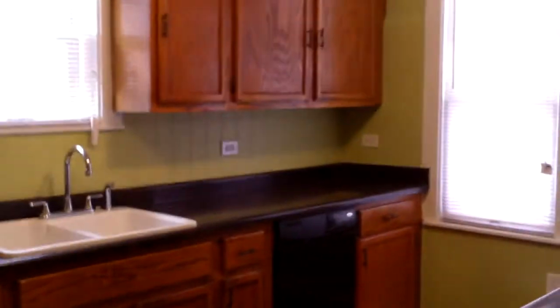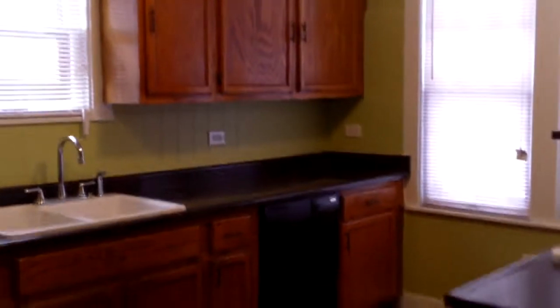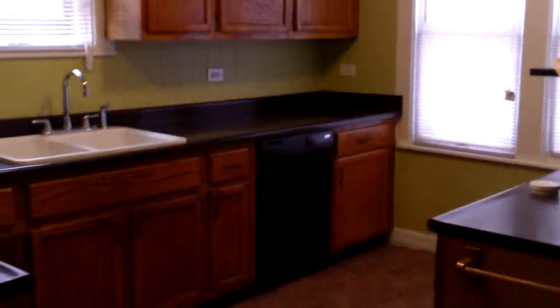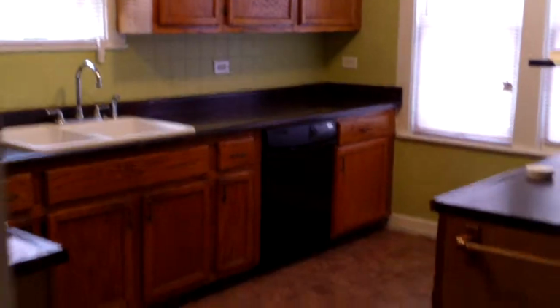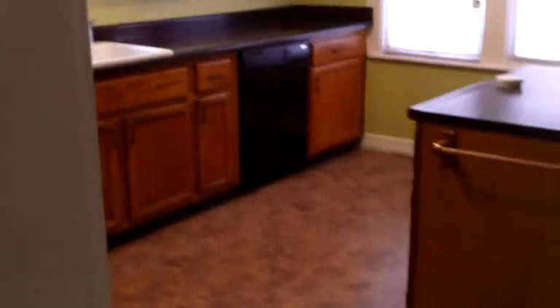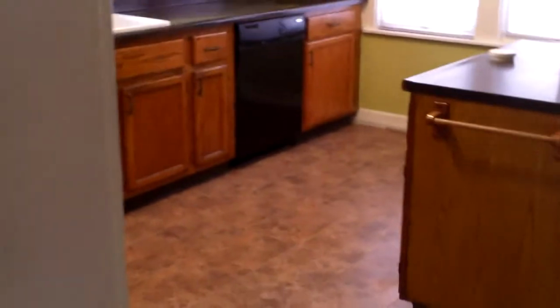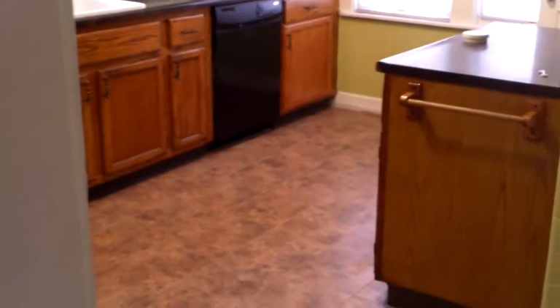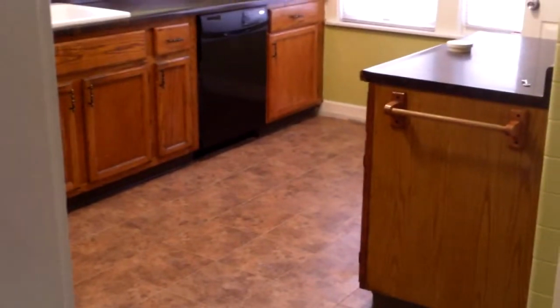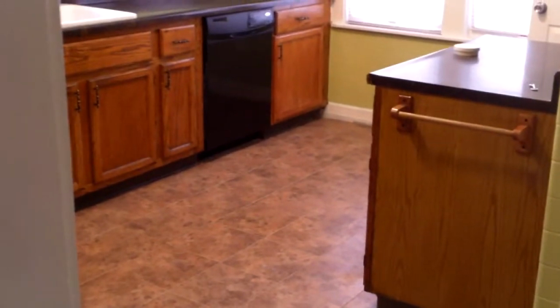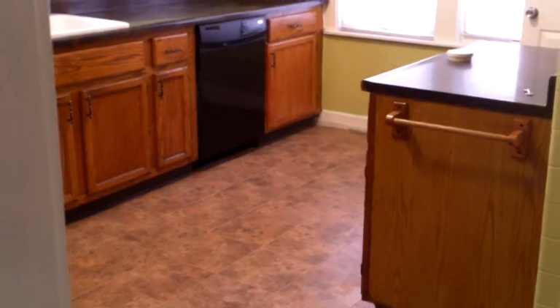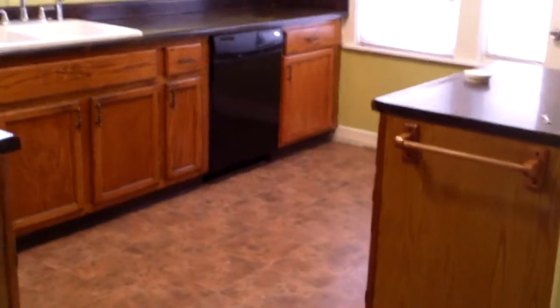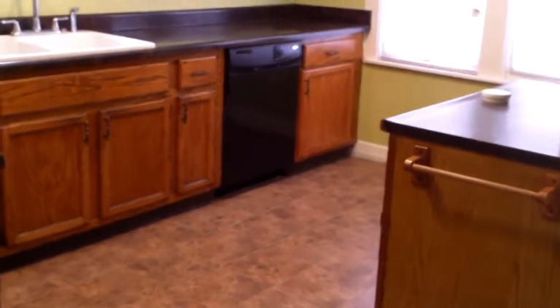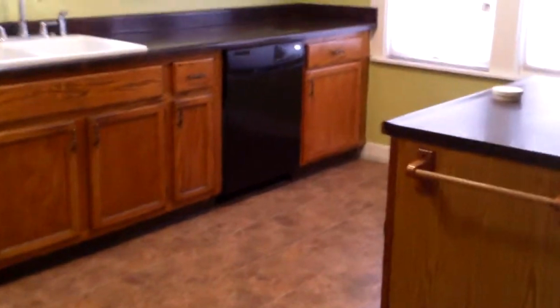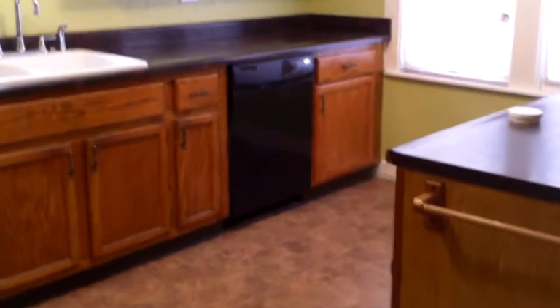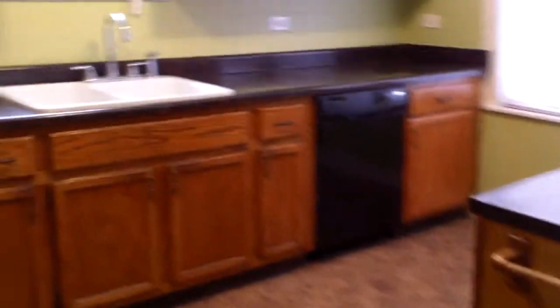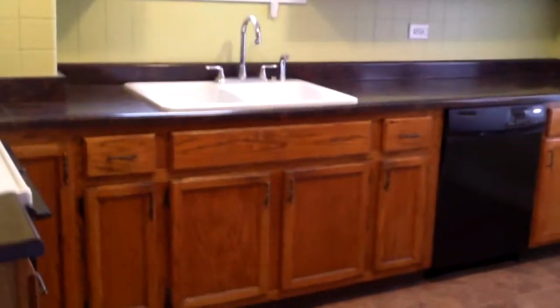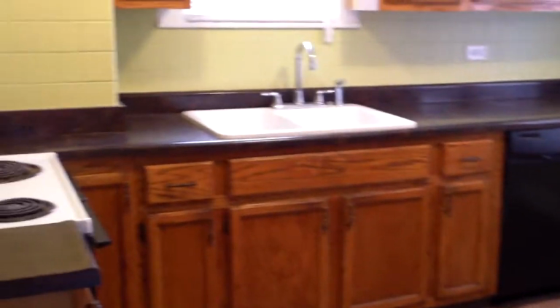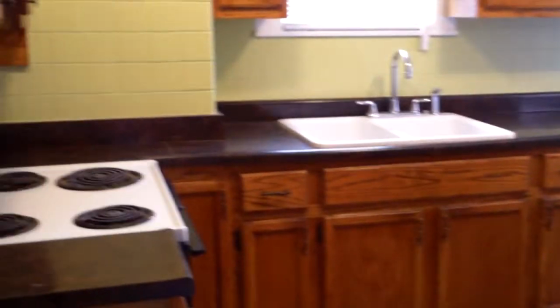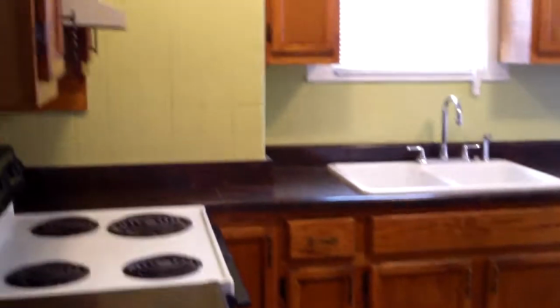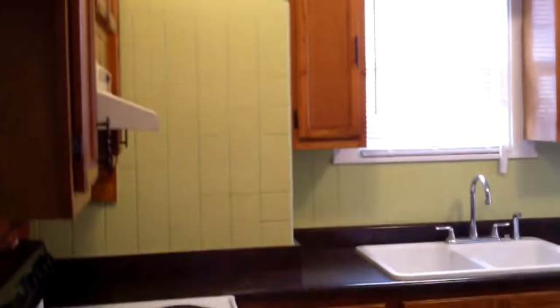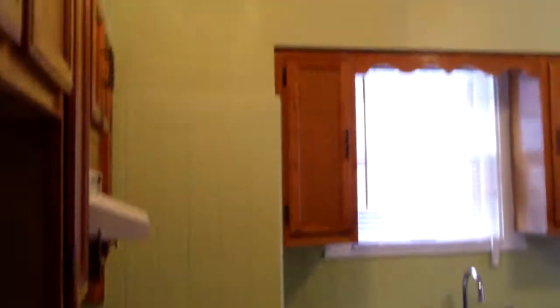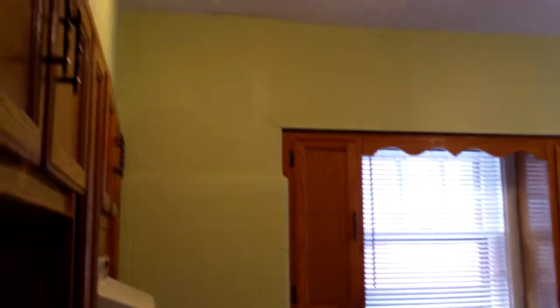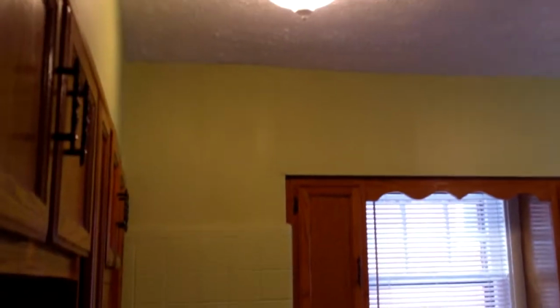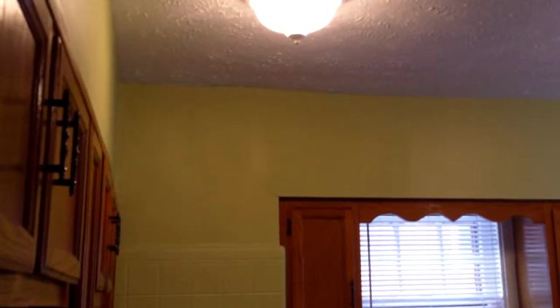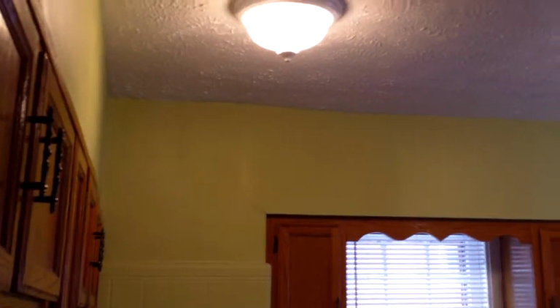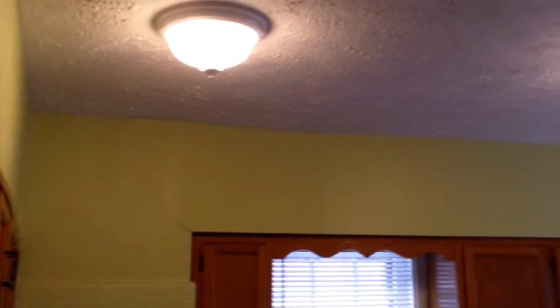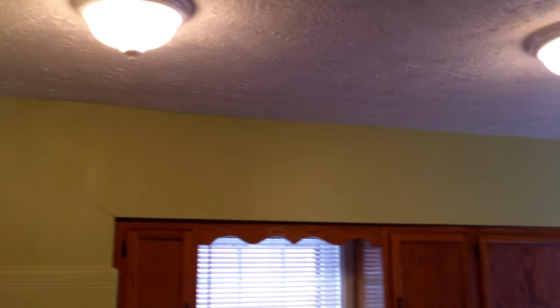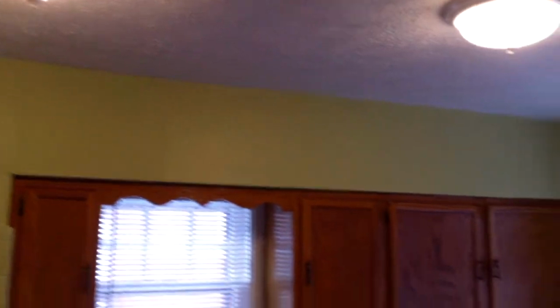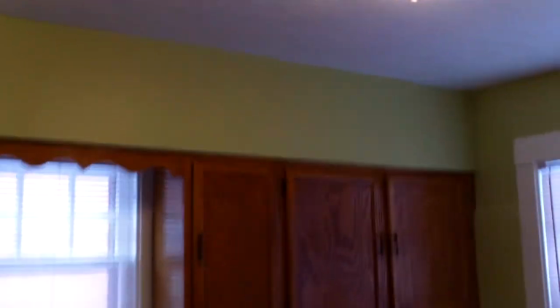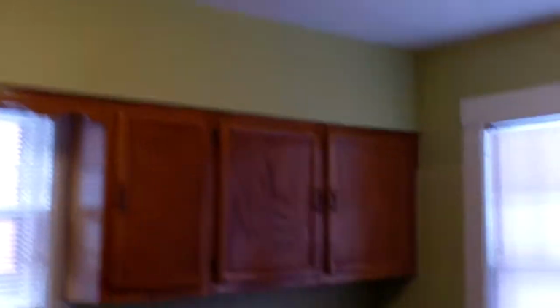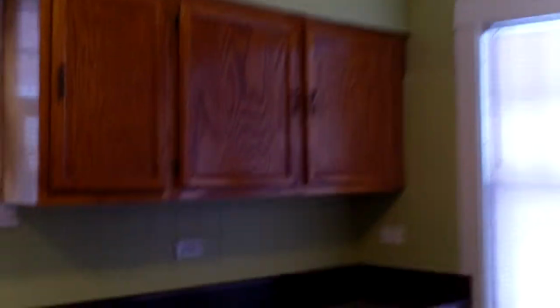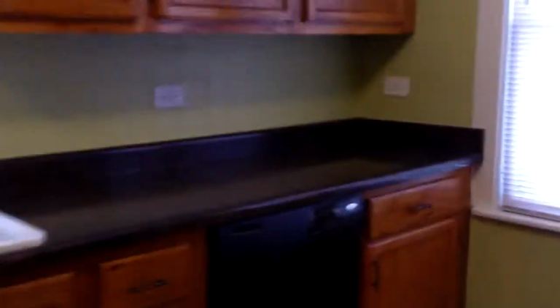Here in the kitchen we have a new tile floor, new dishwasher, repaired cabinets, new electrical plugs, cover switches, light fixtures, stomped and painted ceilings, and new blinds. It really looks great in here.